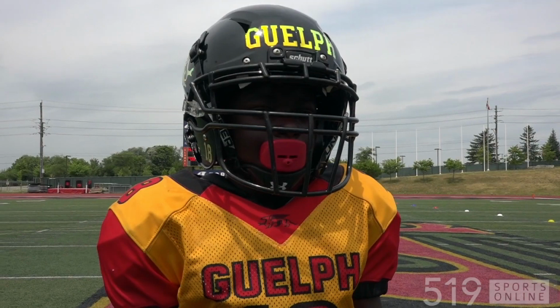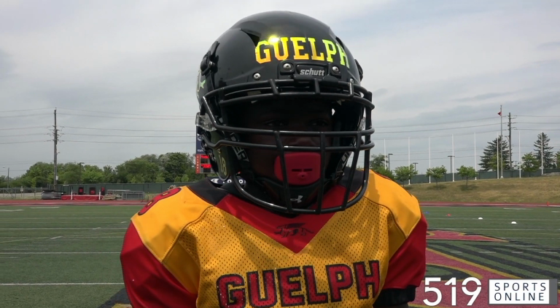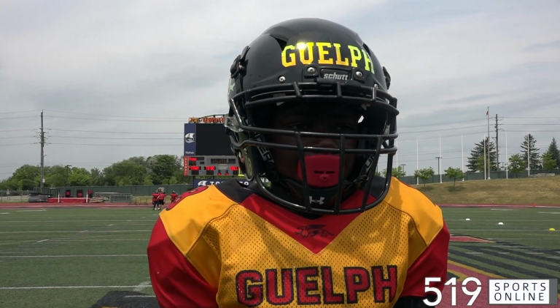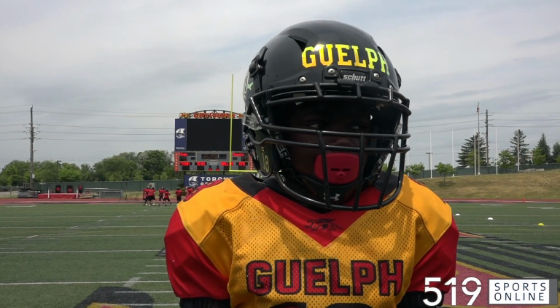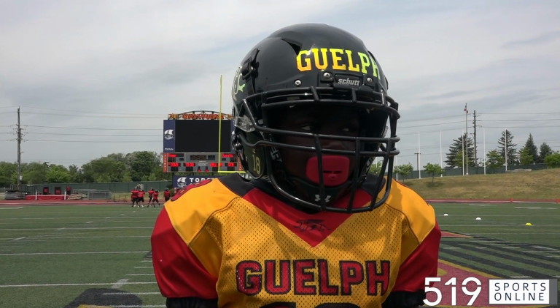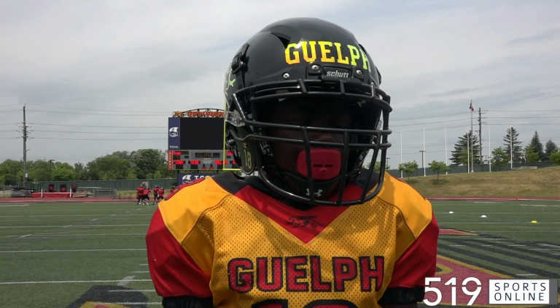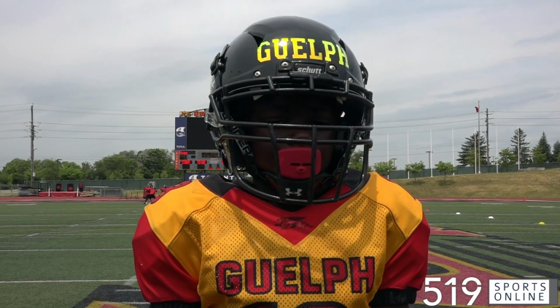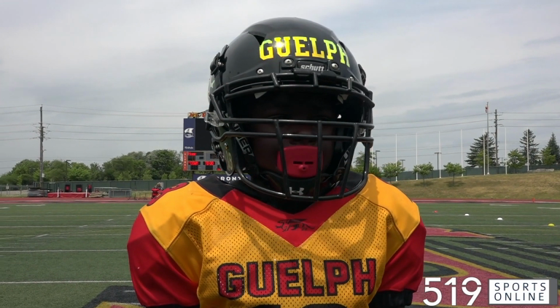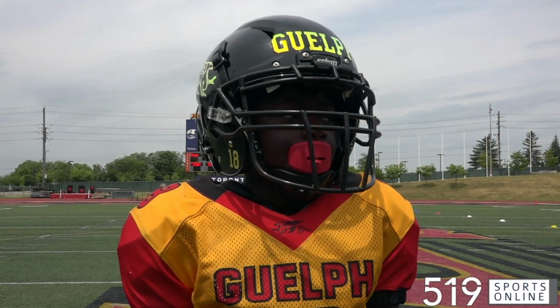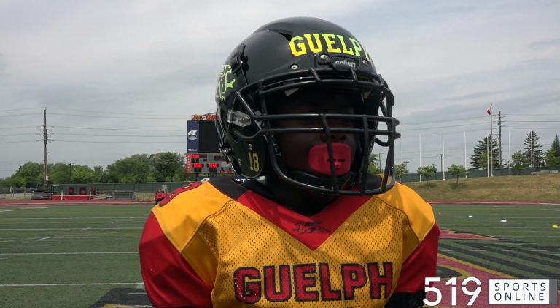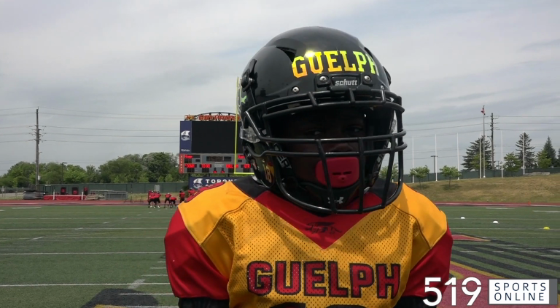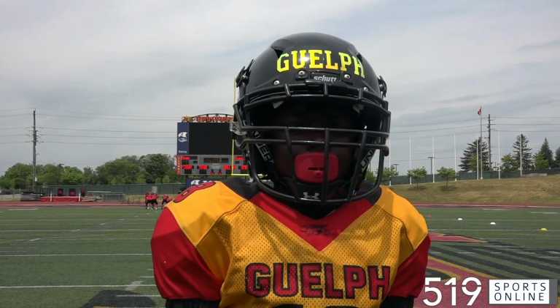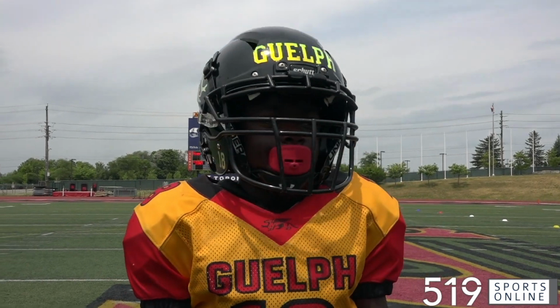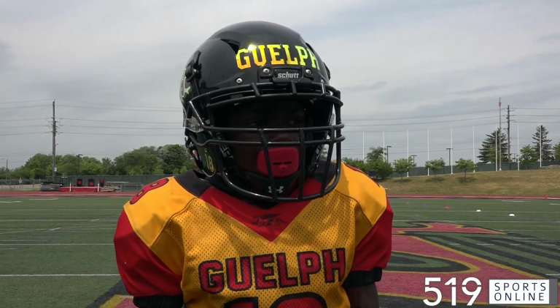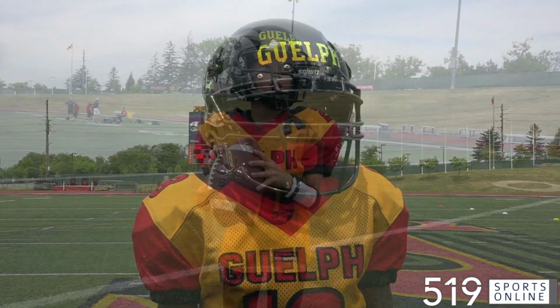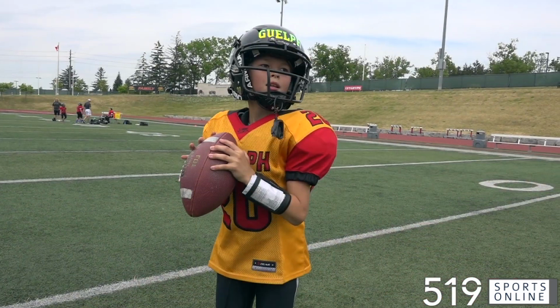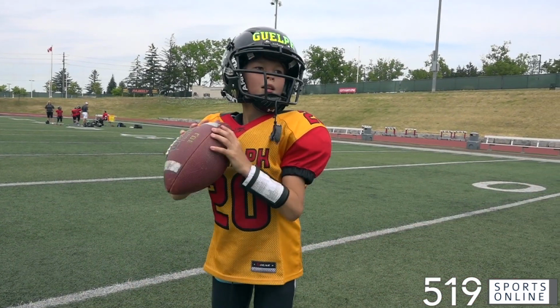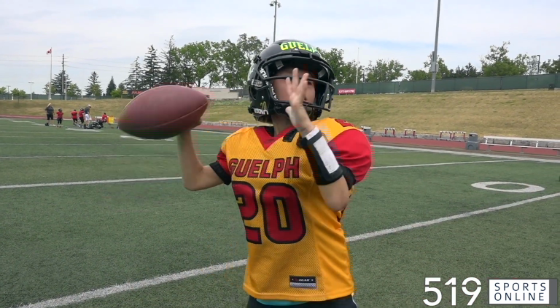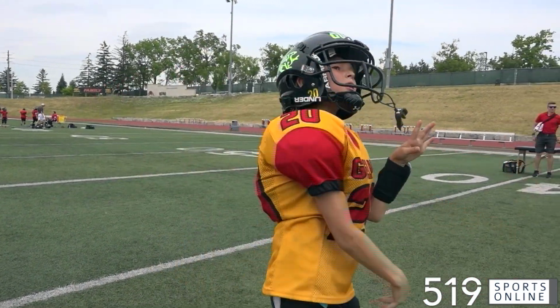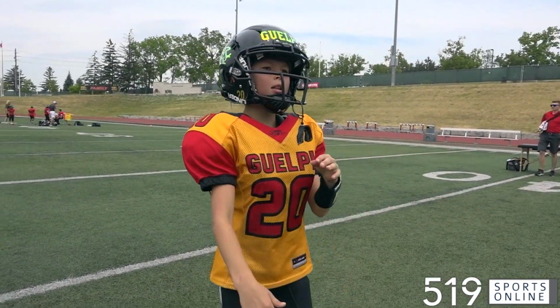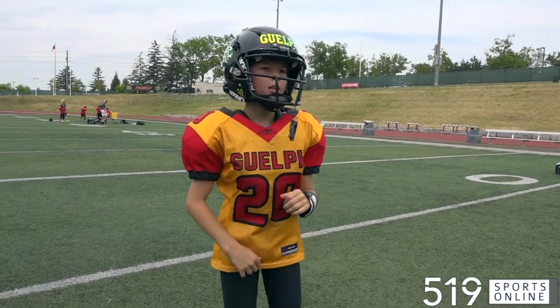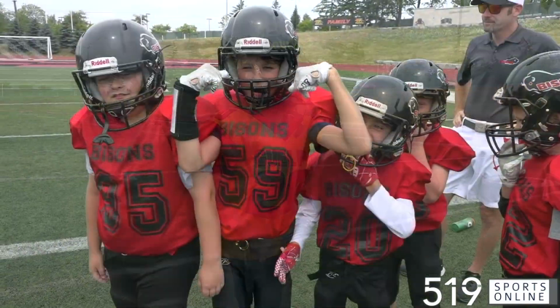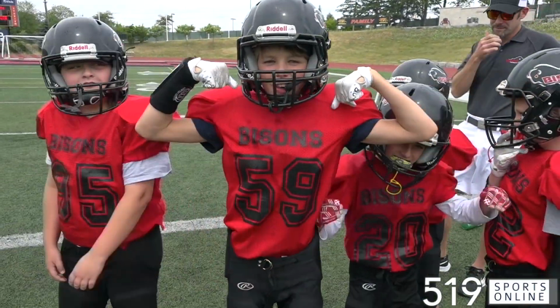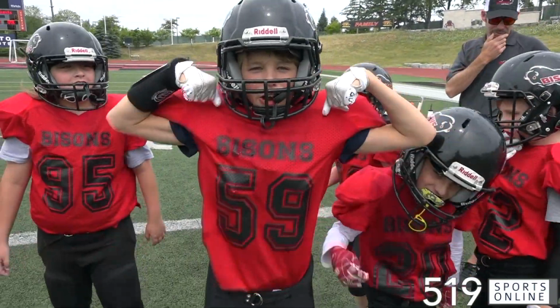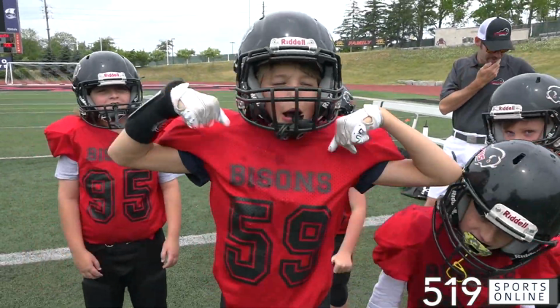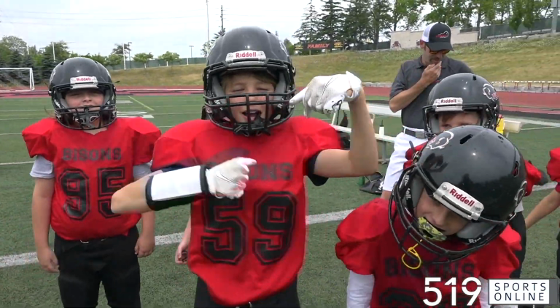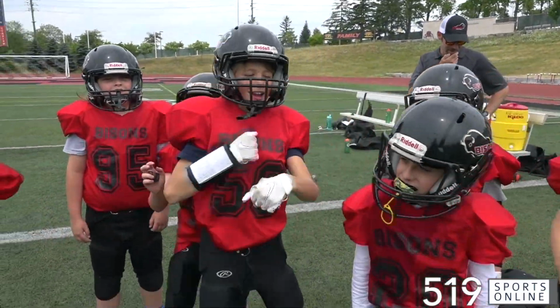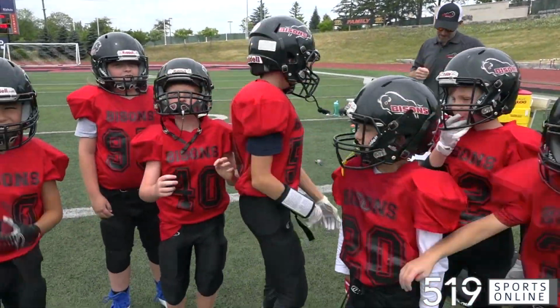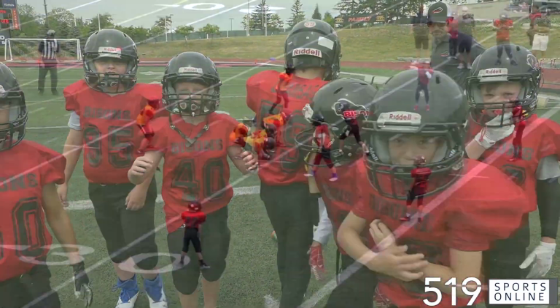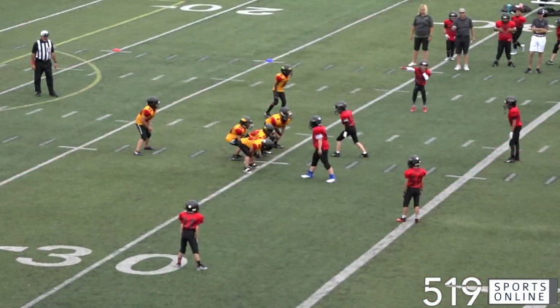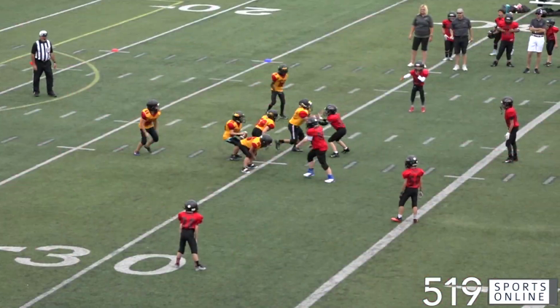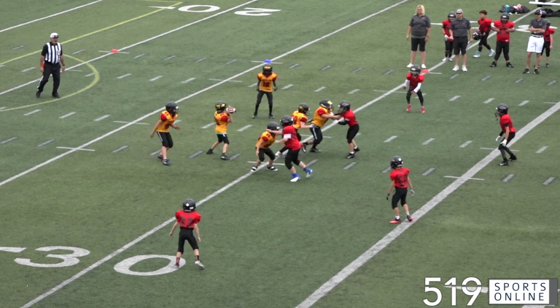David Samuel and the Guelph Junior Griffins on their home turf for a U10 playoff game on Sunday afternoon. The Griffins are looking to advance to the semifinals, hosting the Brantford Bisons at Alumni Stadium. And it's a terrific start for the Griffins.